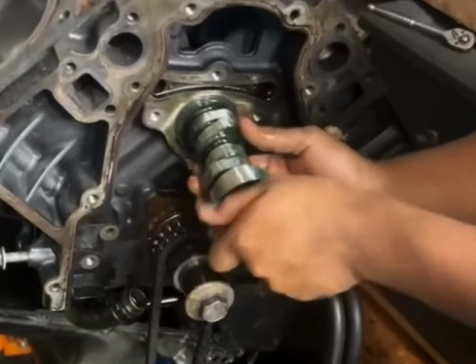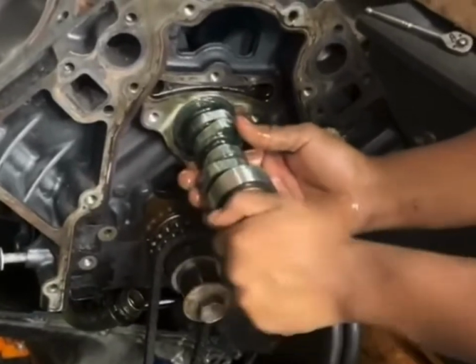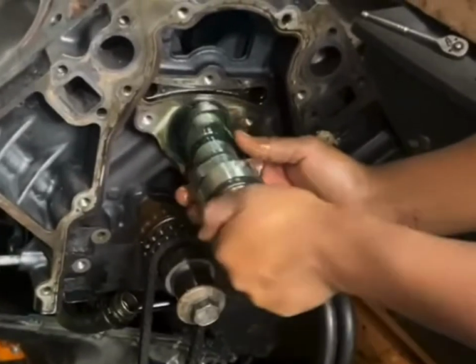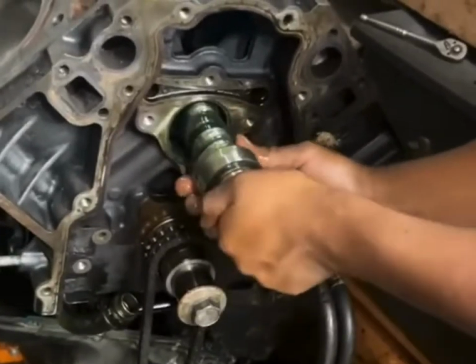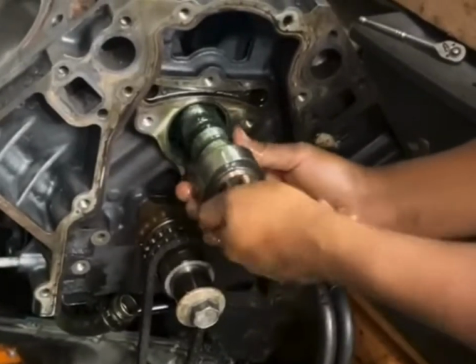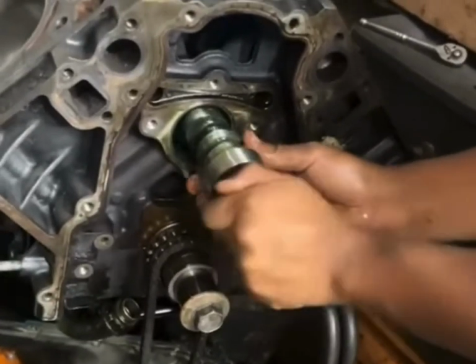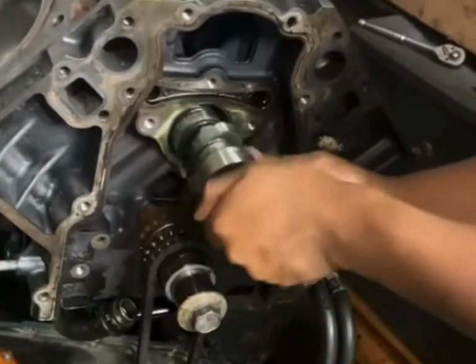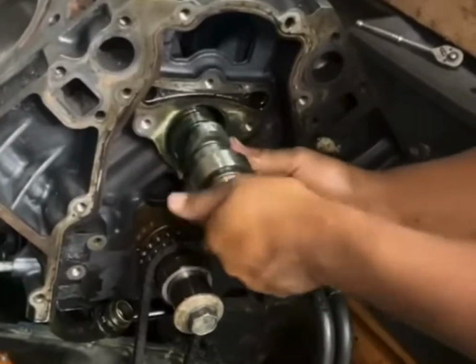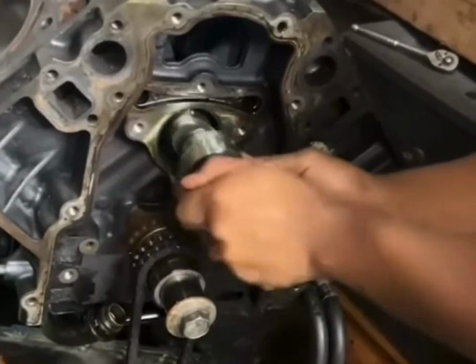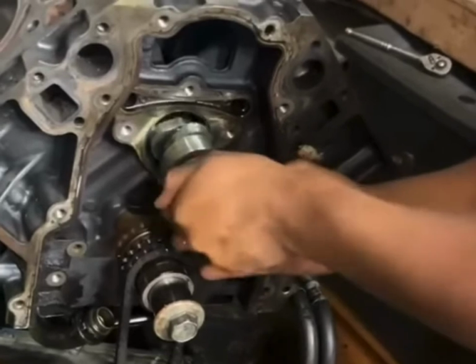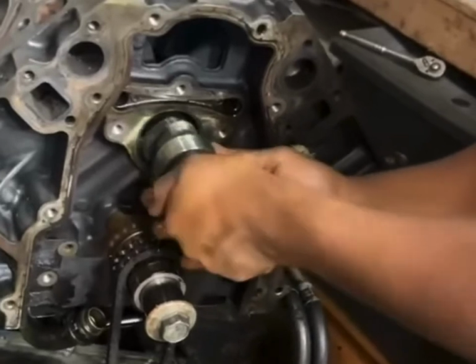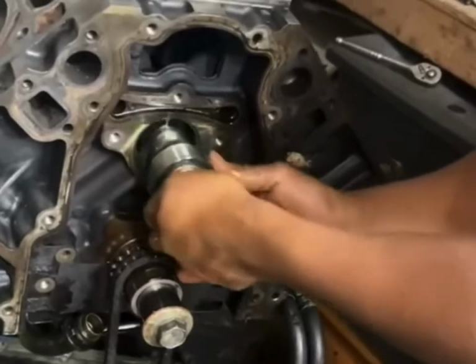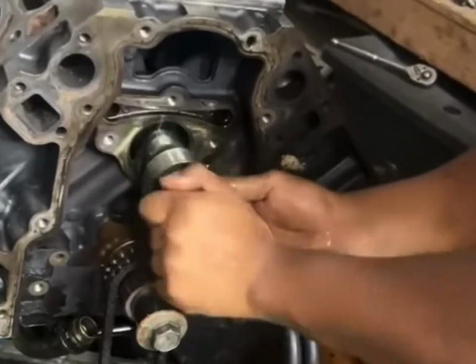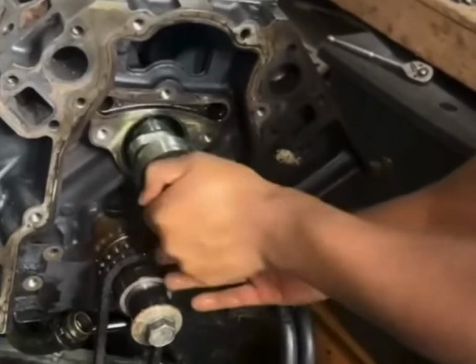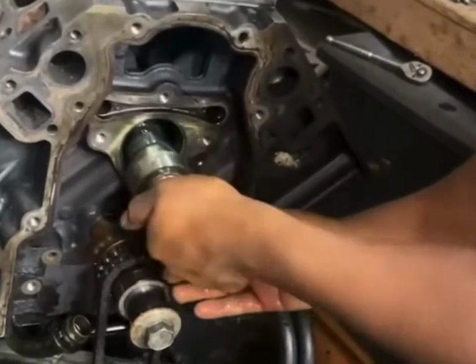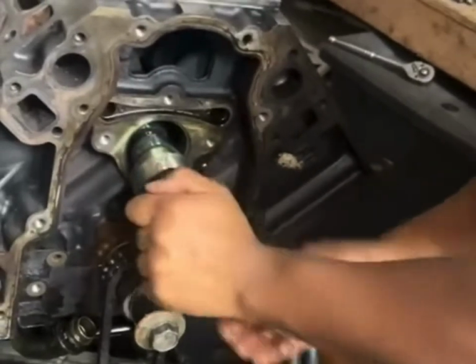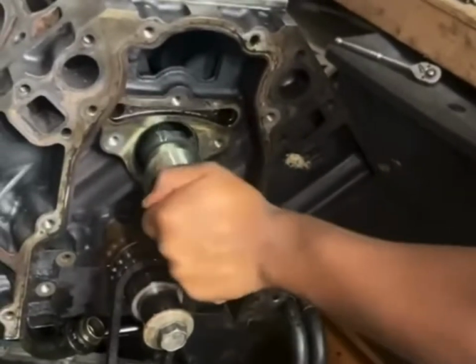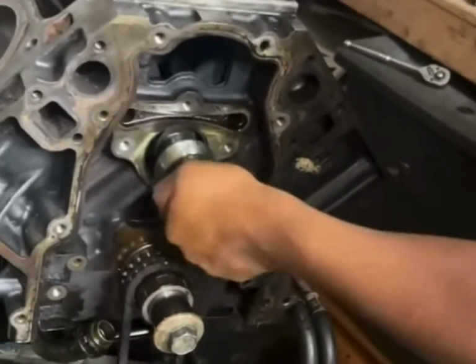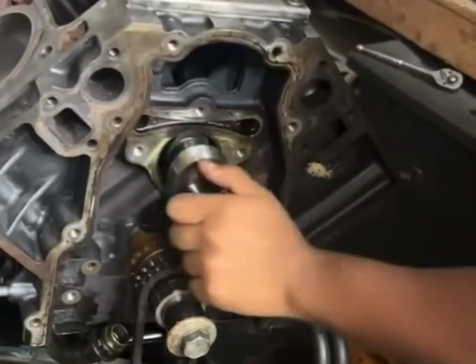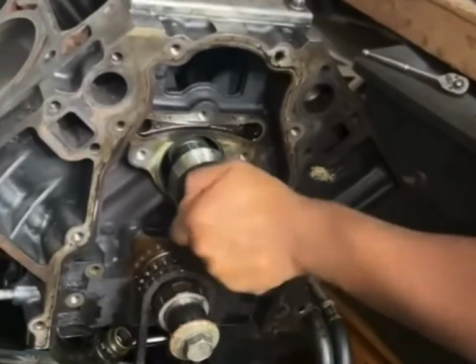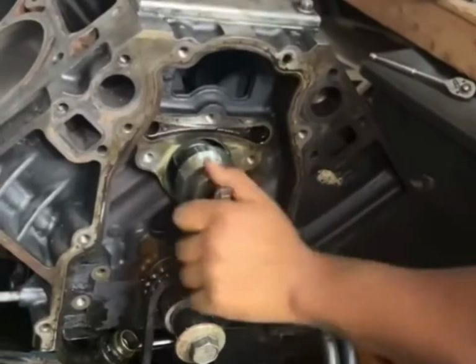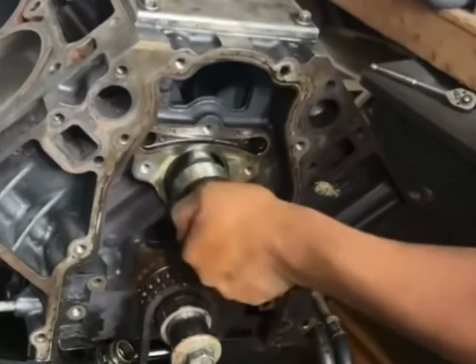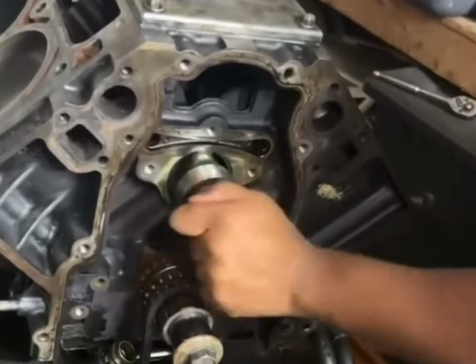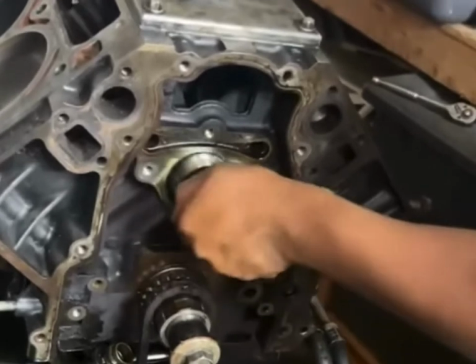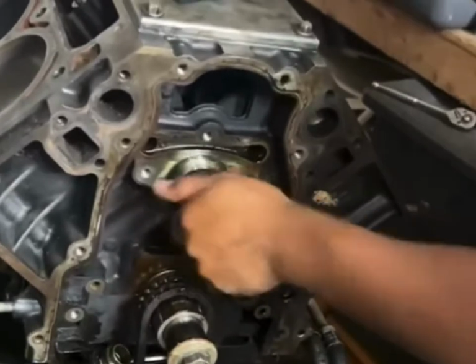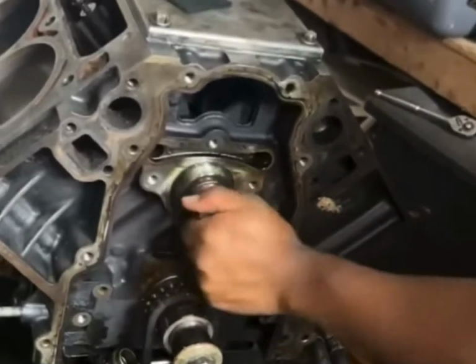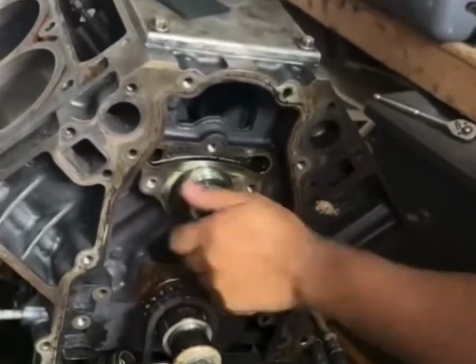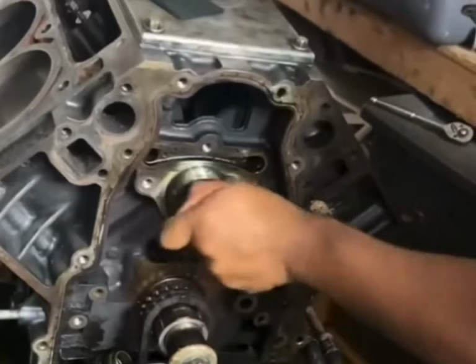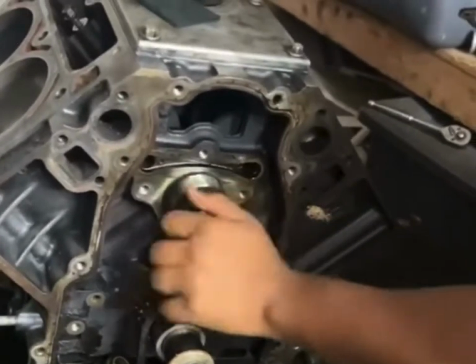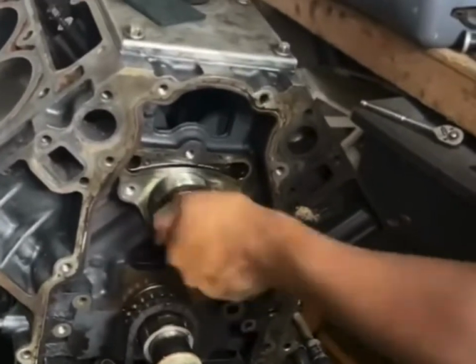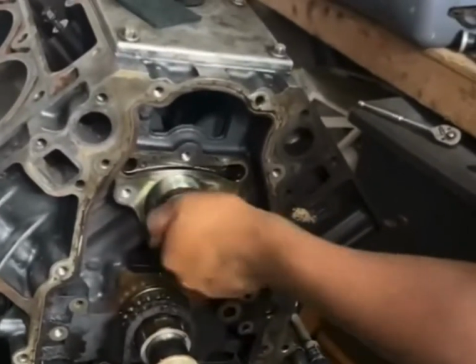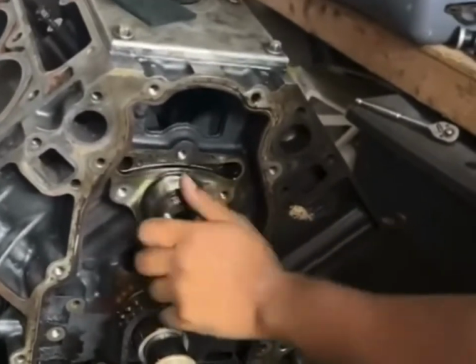The quality of the components is solid, and I appreciate that they're designed to work together effectively. Once installed, the Chupacabra cam really brought my engine to life. I noticed a significant increase in low-end torque and overall power, which is great for daily driving and towing.